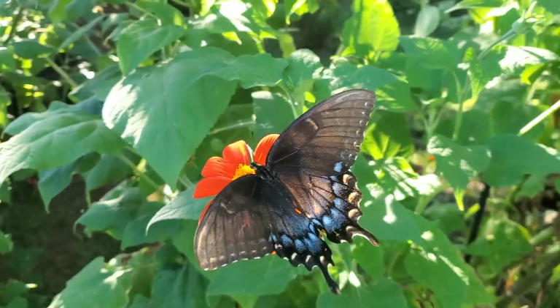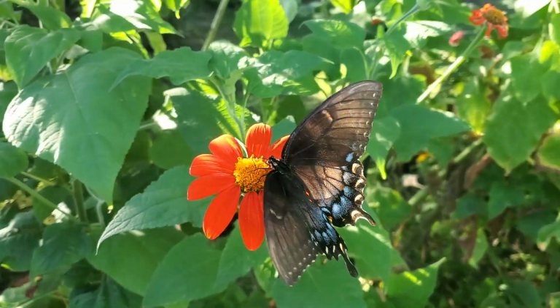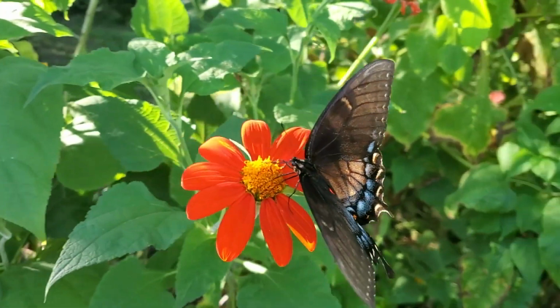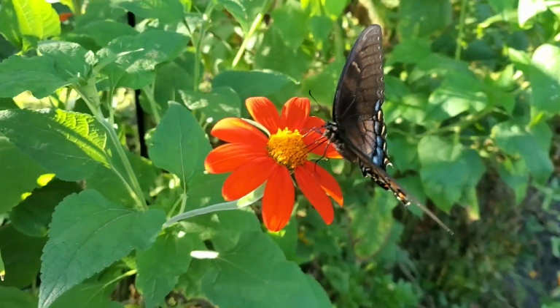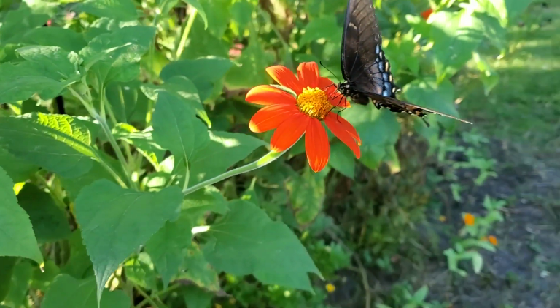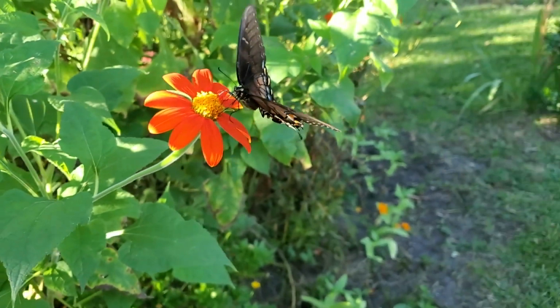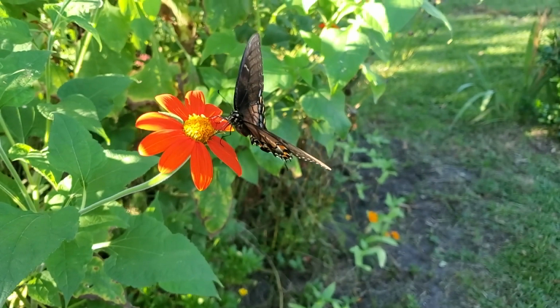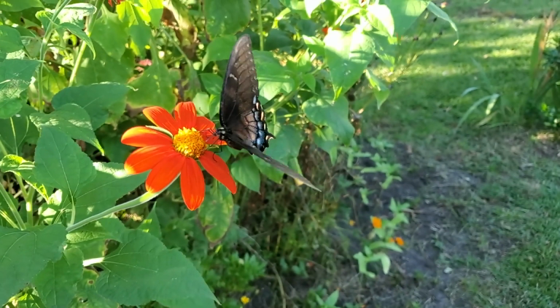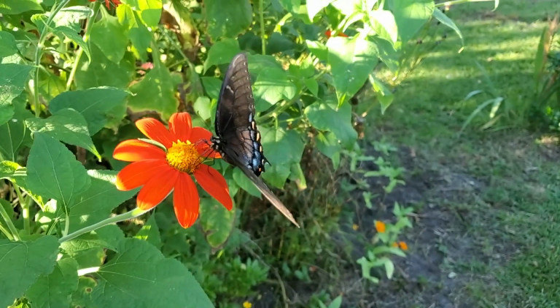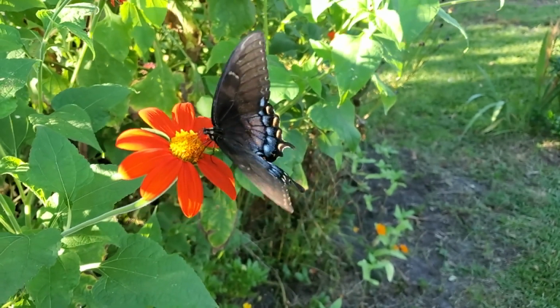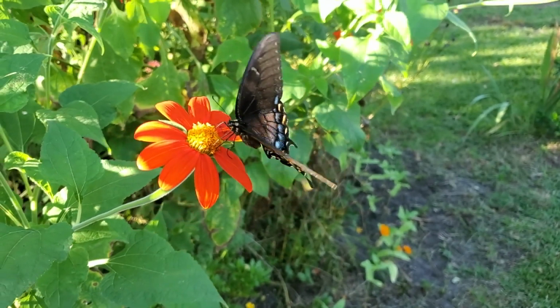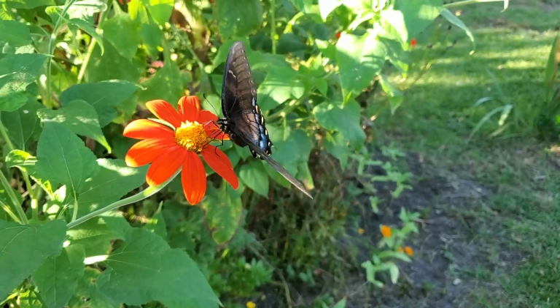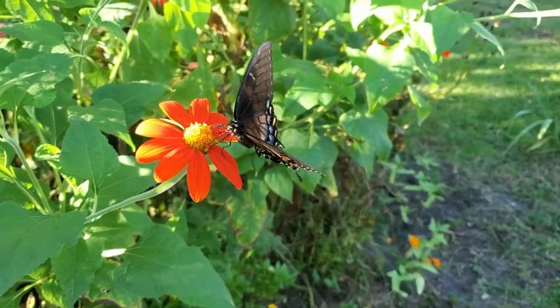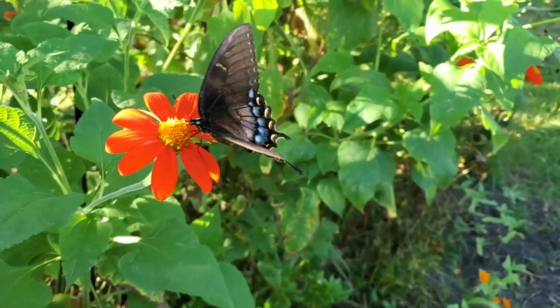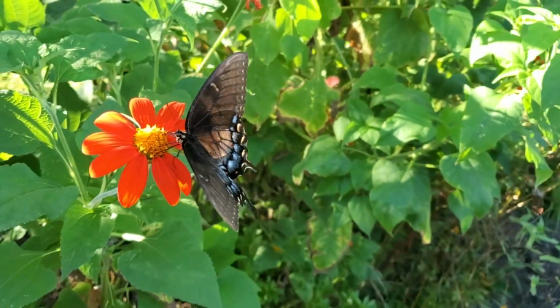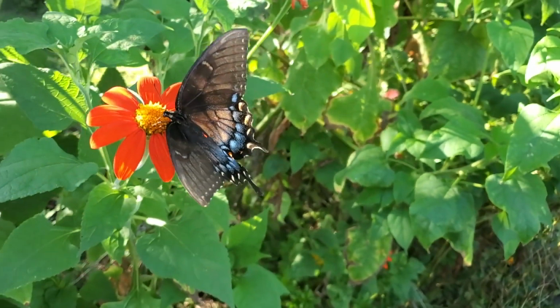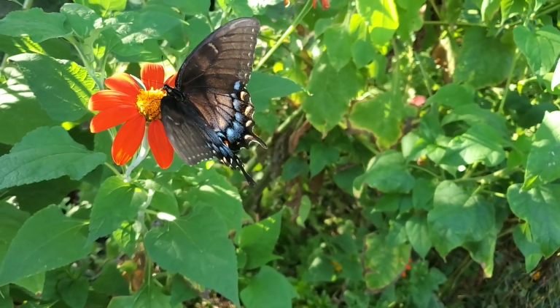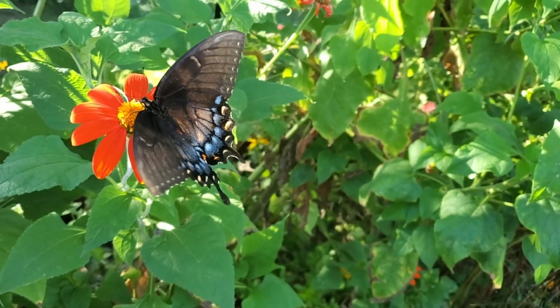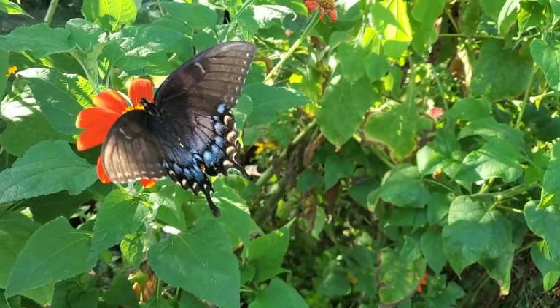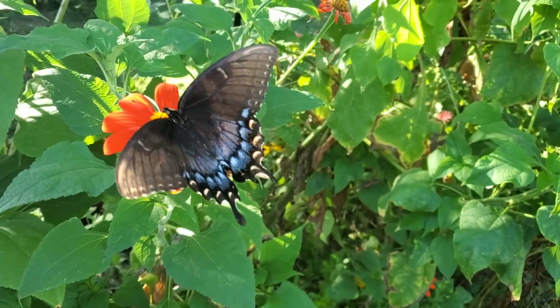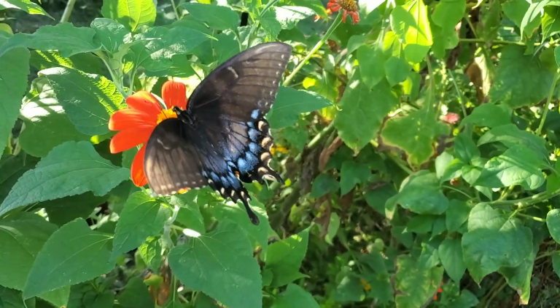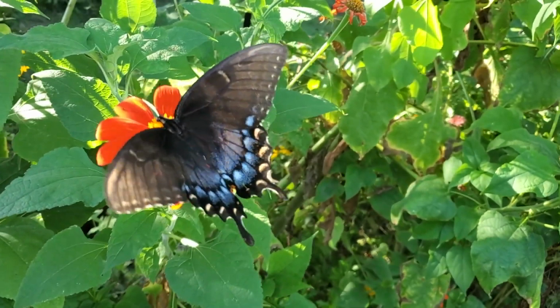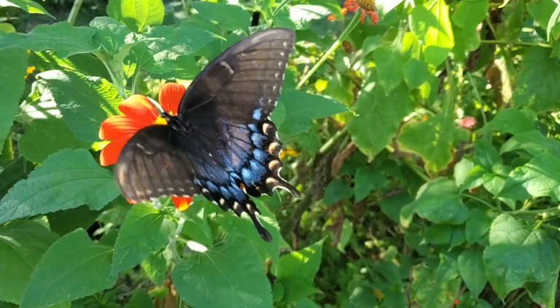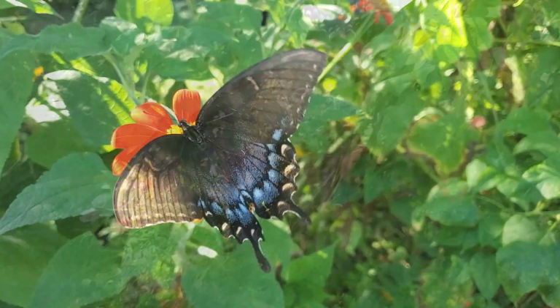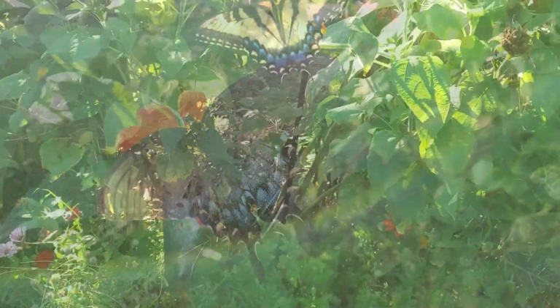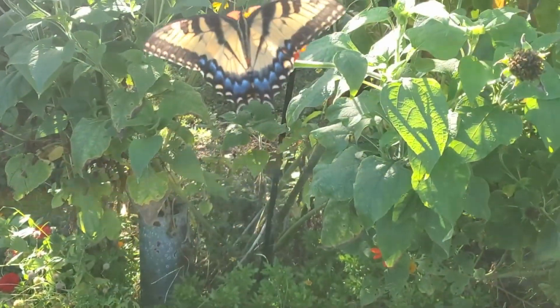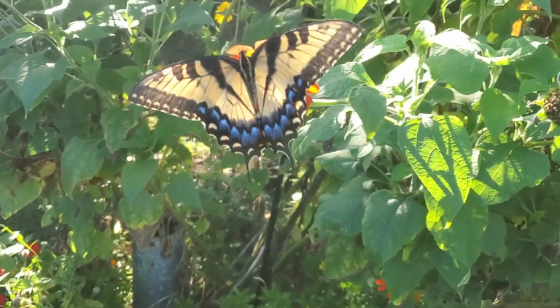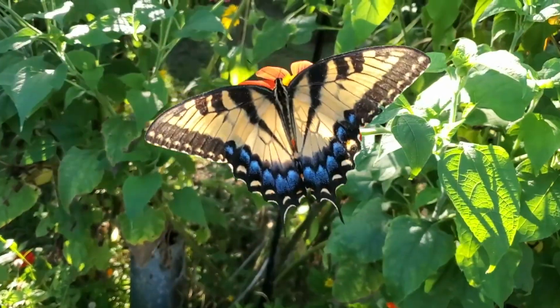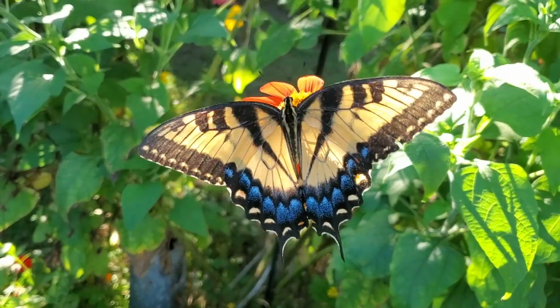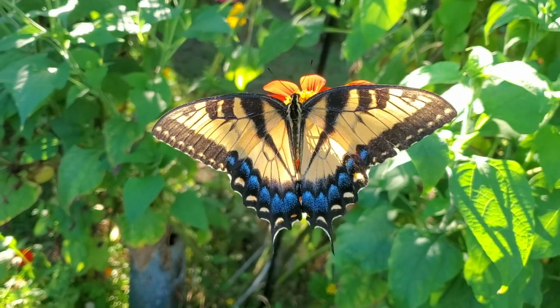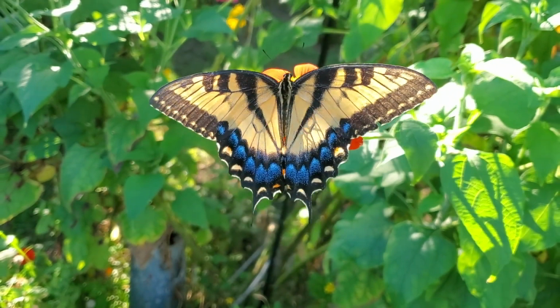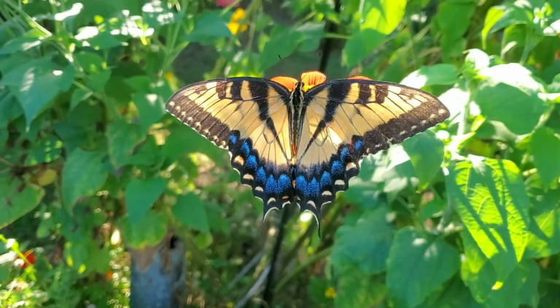Tiger swallowtails will nectar on just about any flower, but they really like poplar and ash and lots of other trees as their host plants. Okay, and here is the much more common phase.